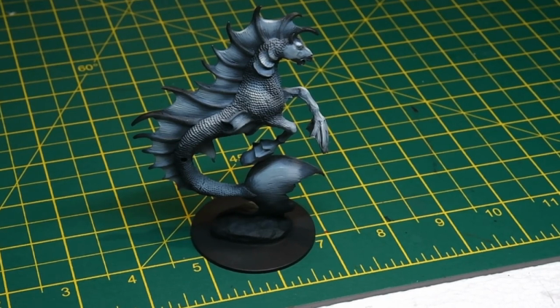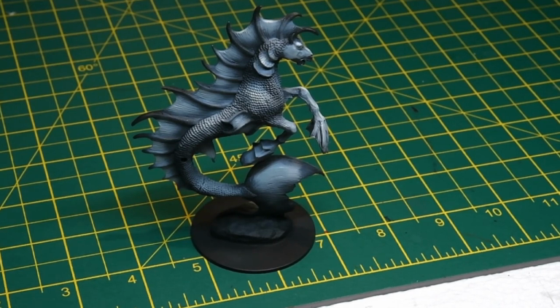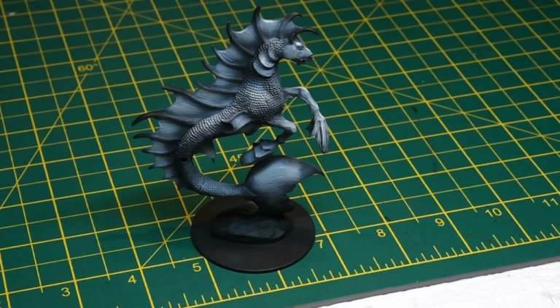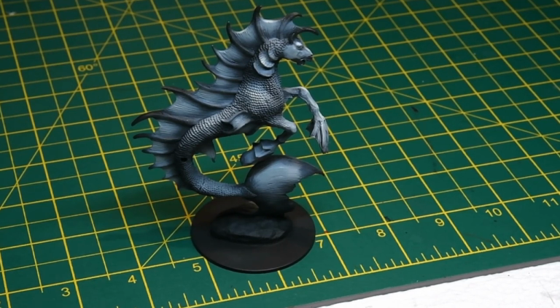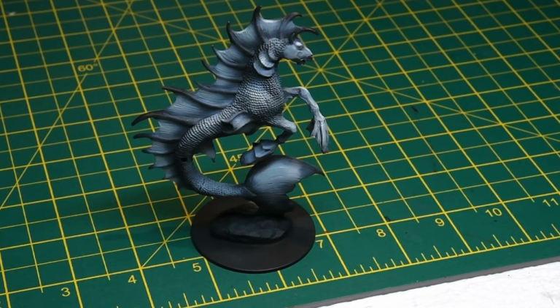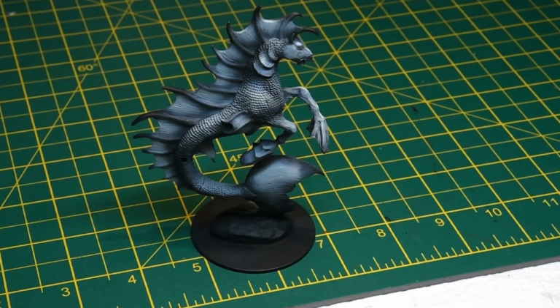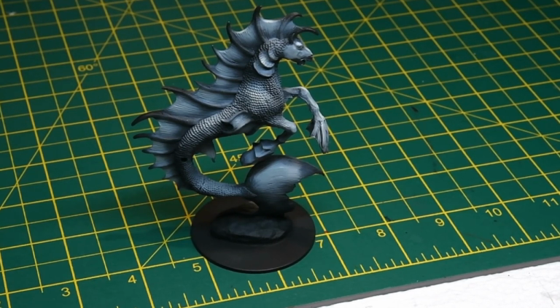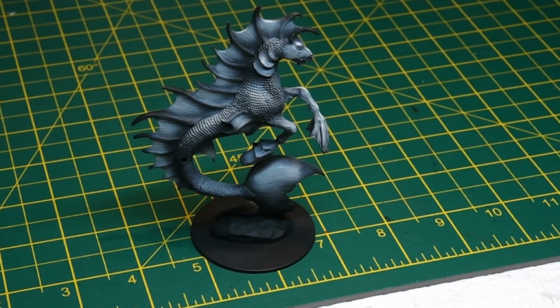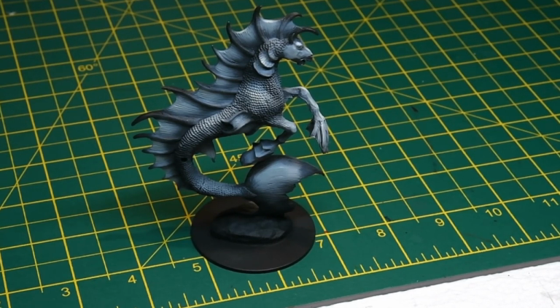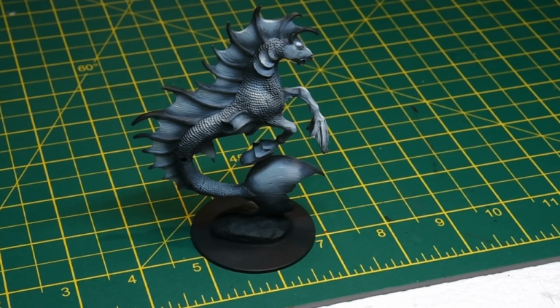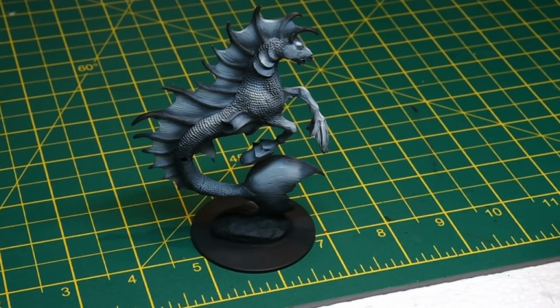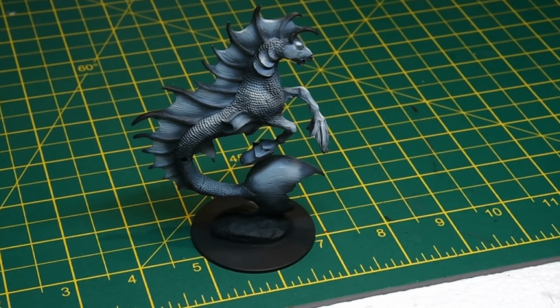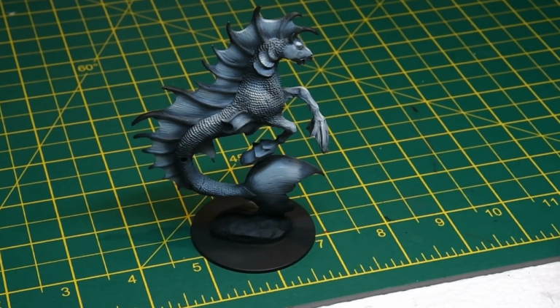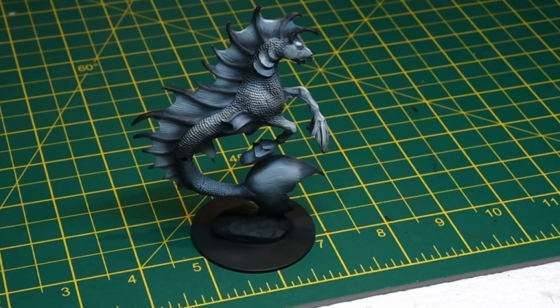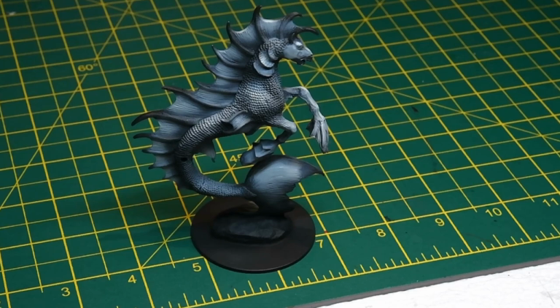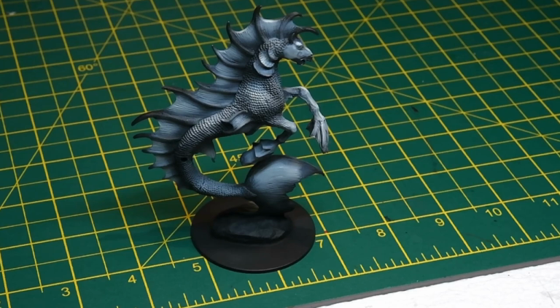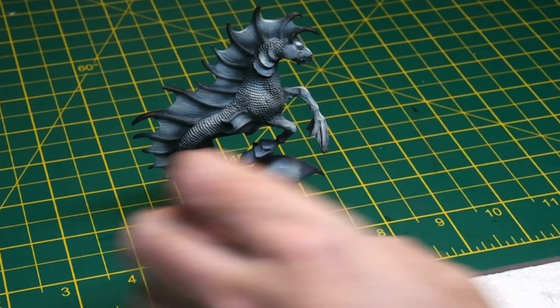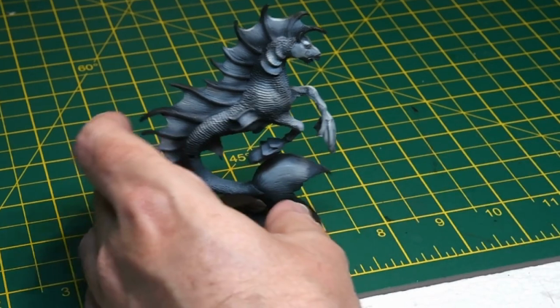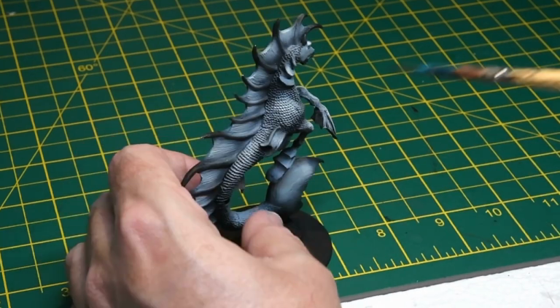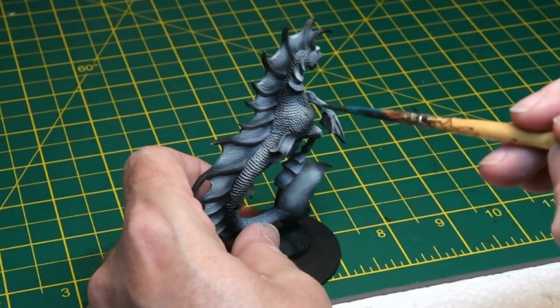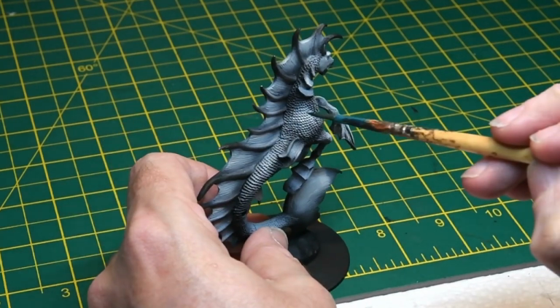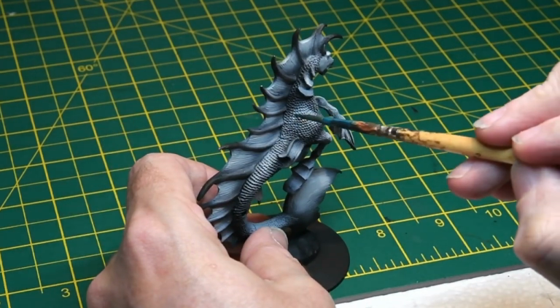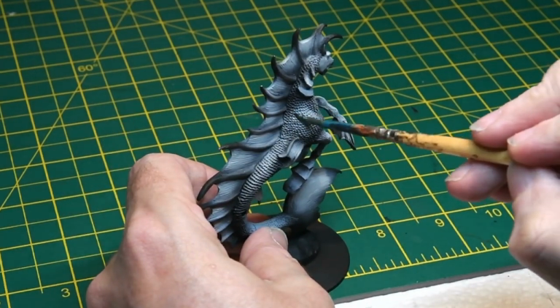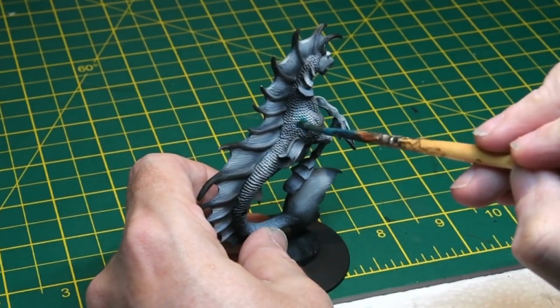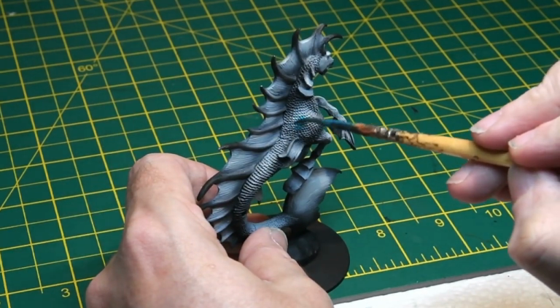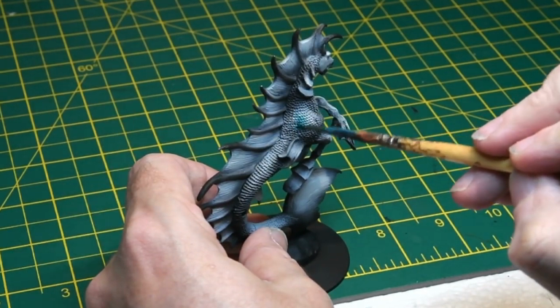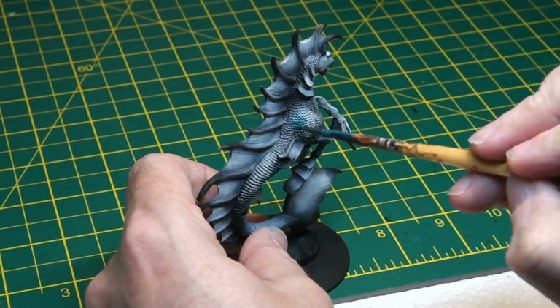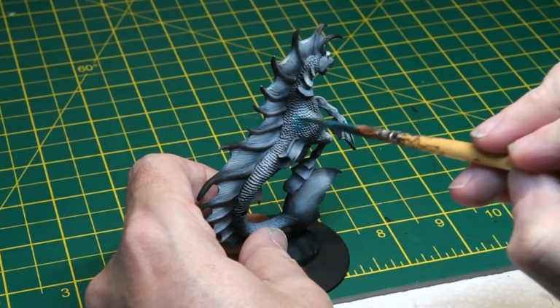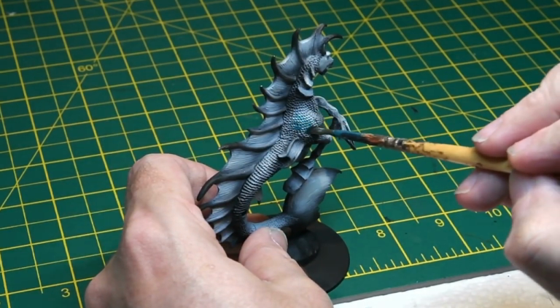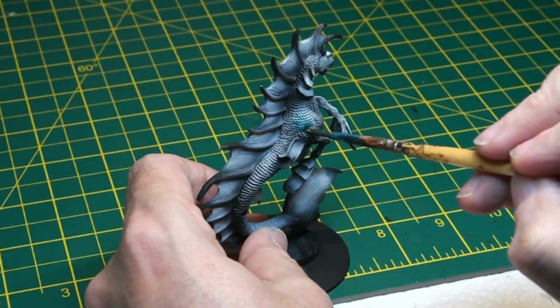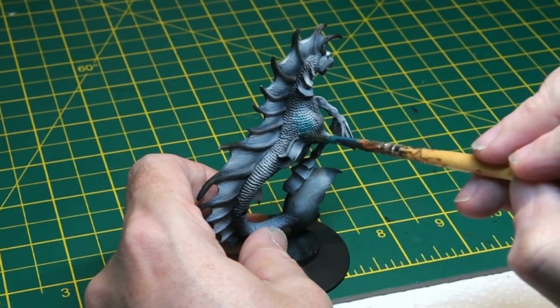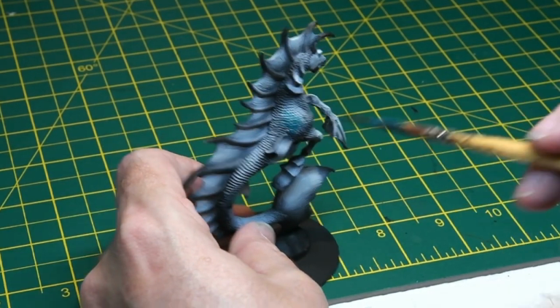First off, the model was pre-shaded as usual with a coat of Space Wolves Grey and a slightly lighter coat on the upper extremities where the model would catch the light.